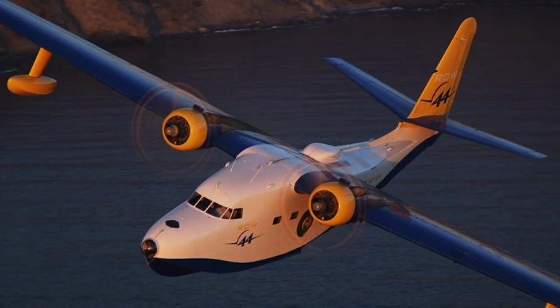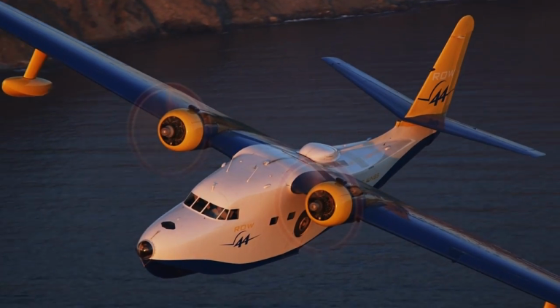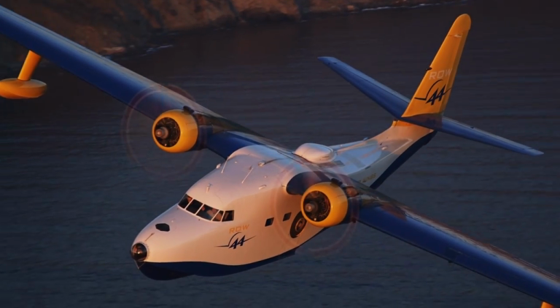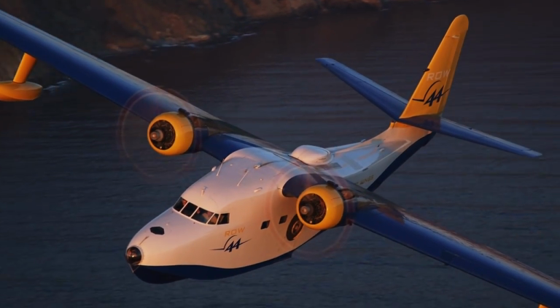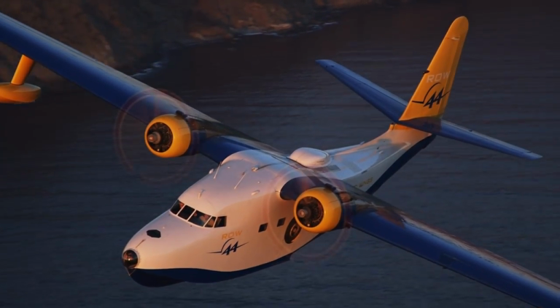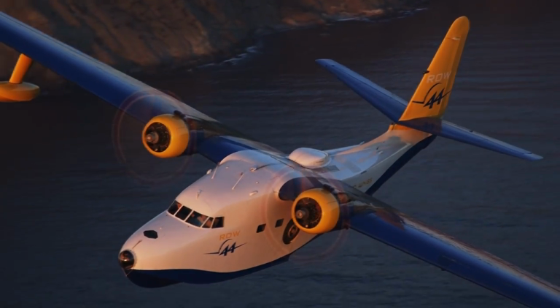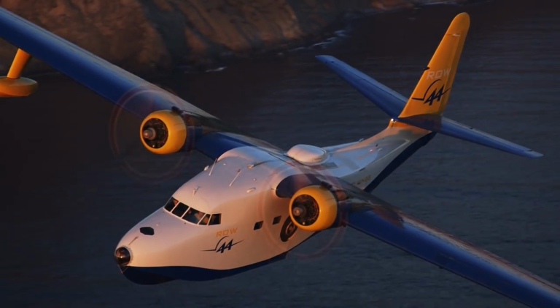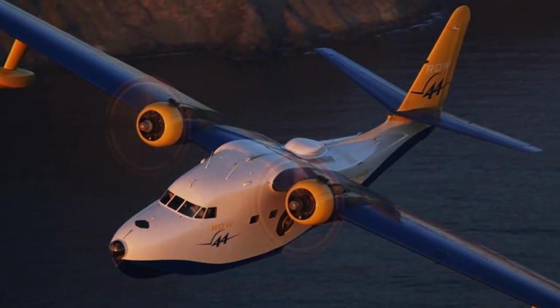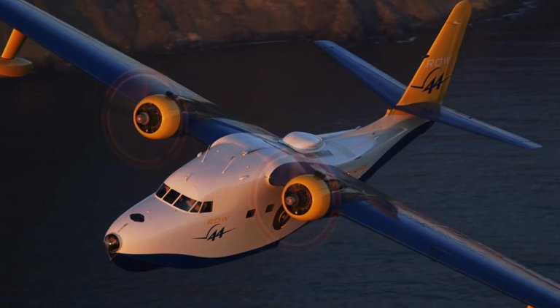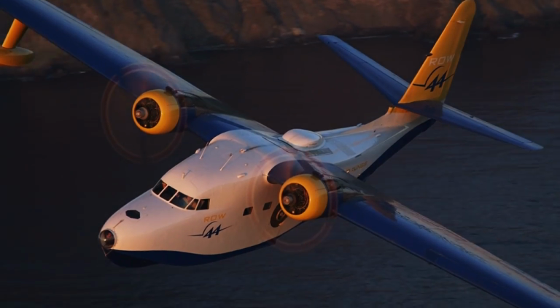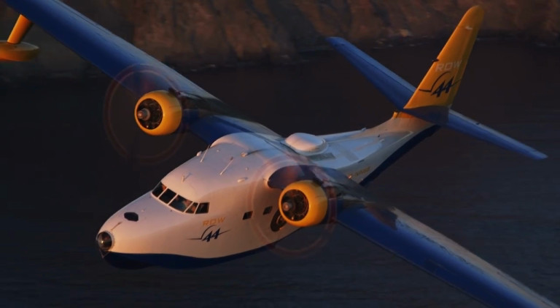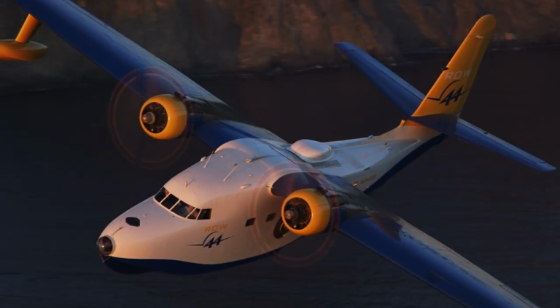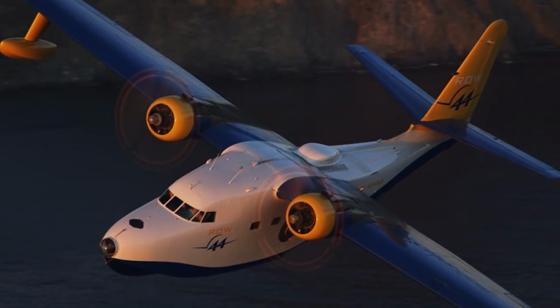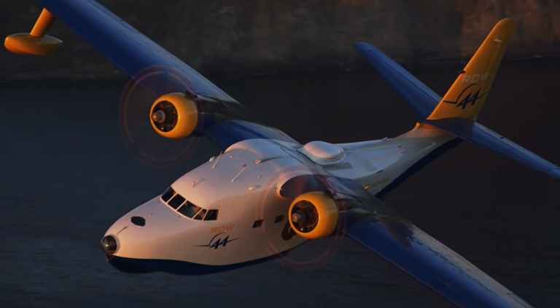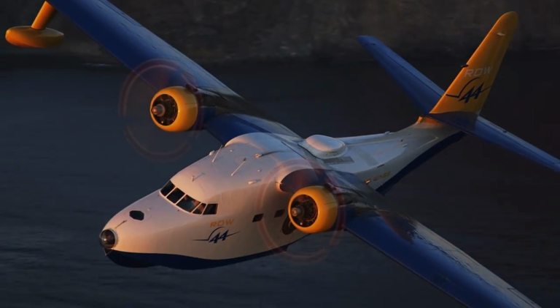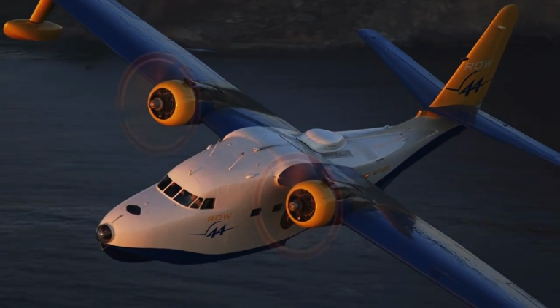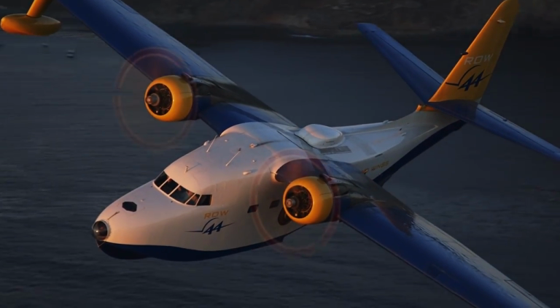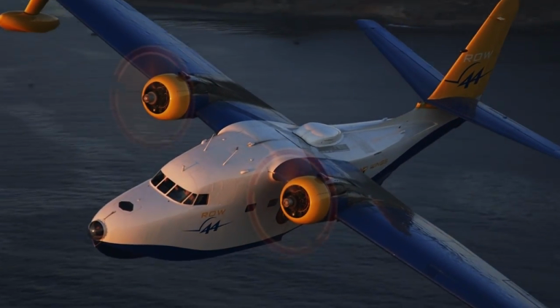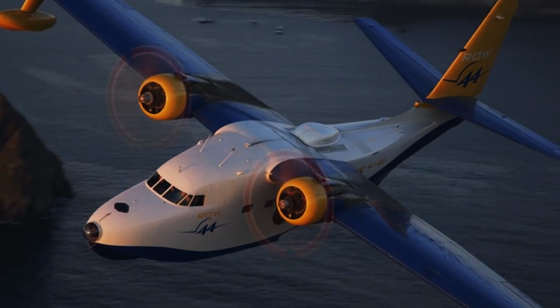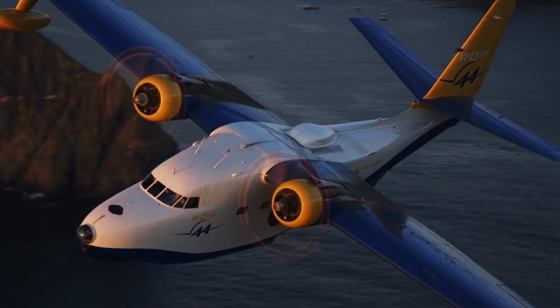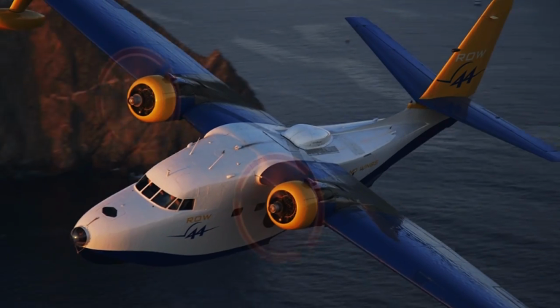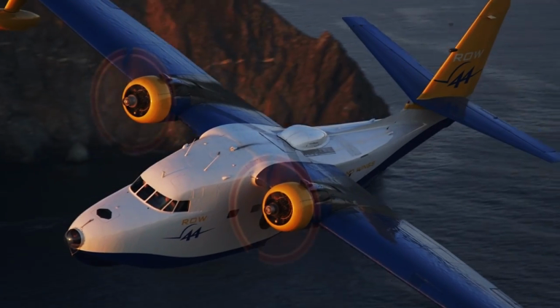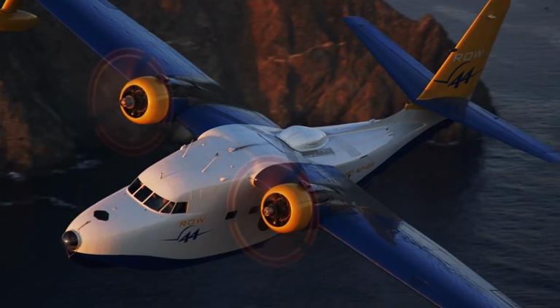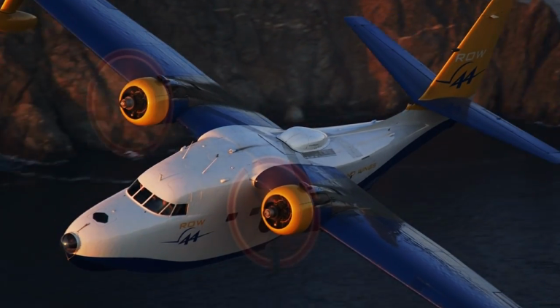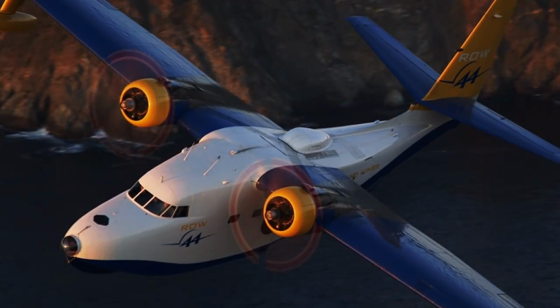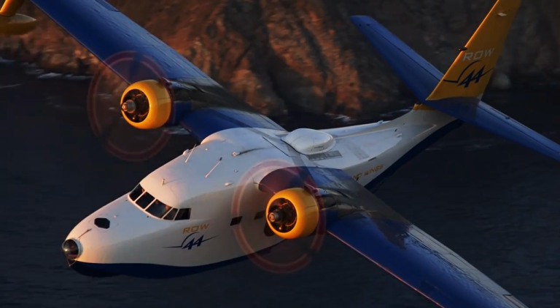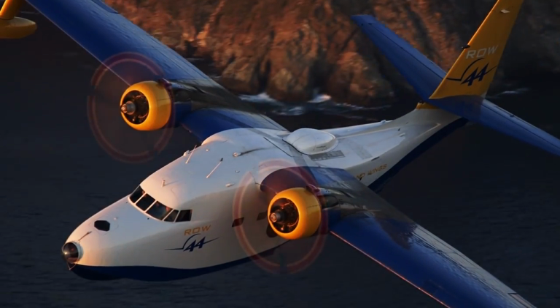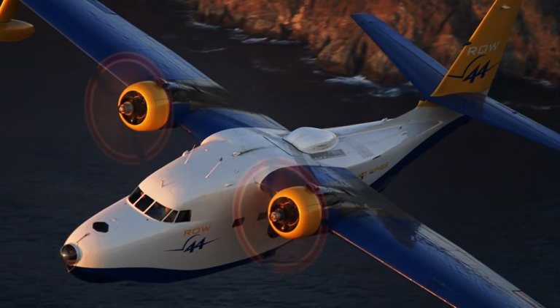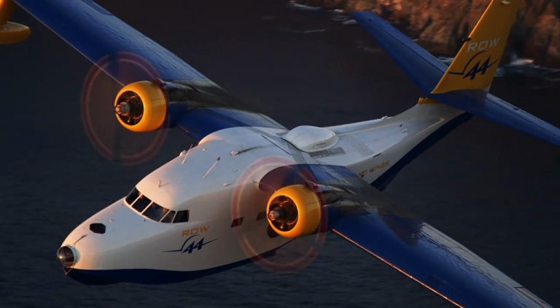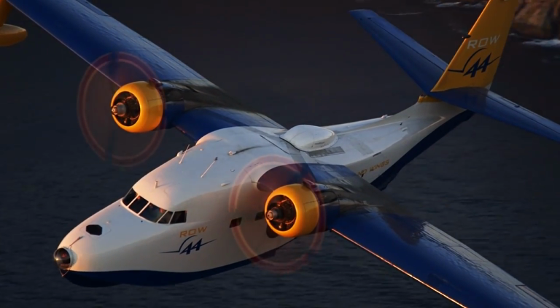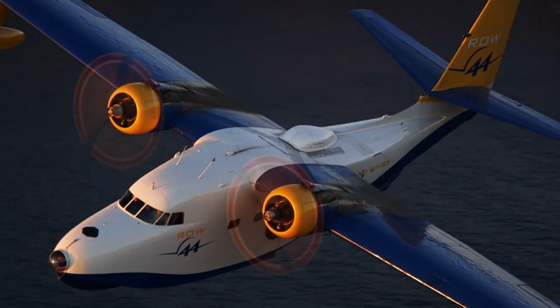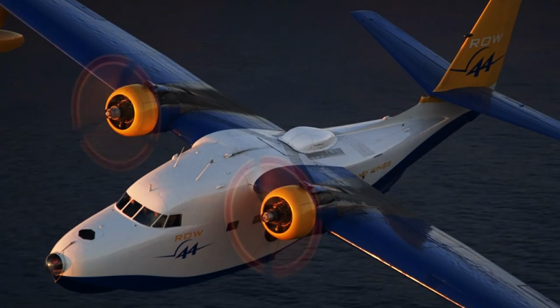There is something about an airplane, especially an amphibian, built by Grumman that makes it look extremely capable. And the Grumman HU-16 Albatross is no exception.